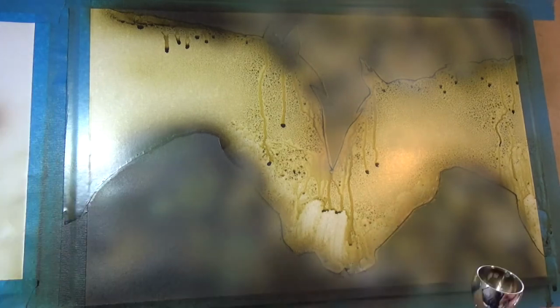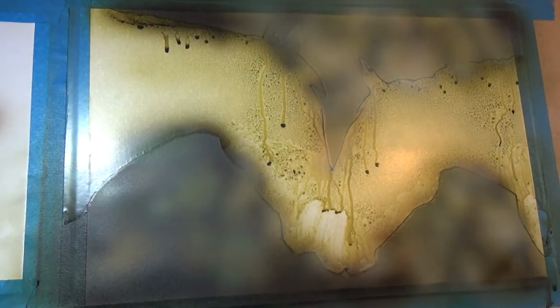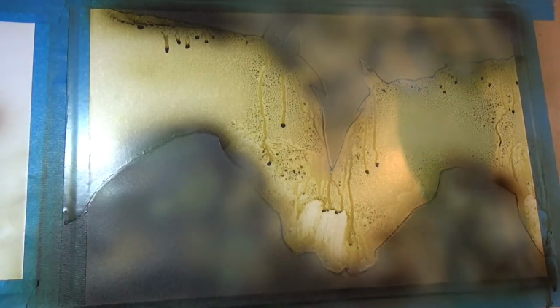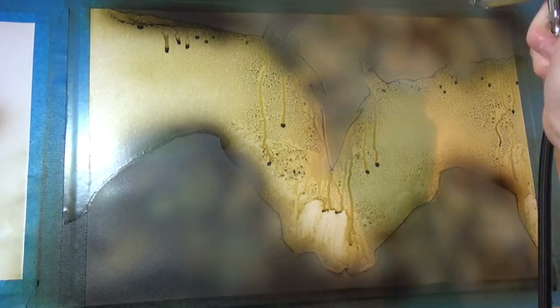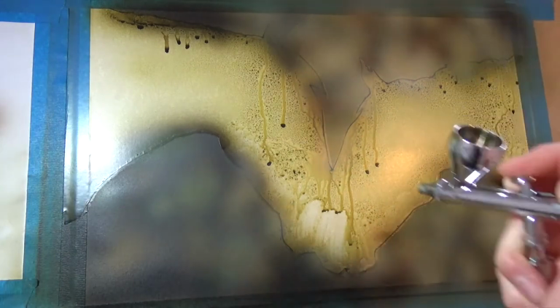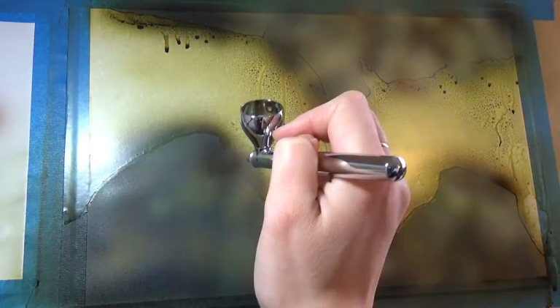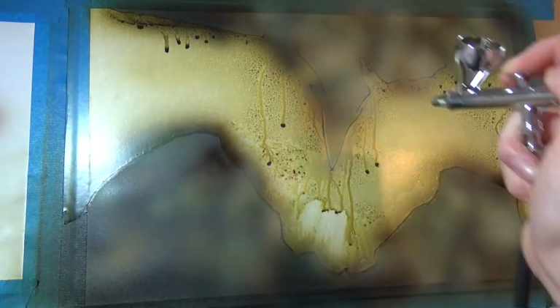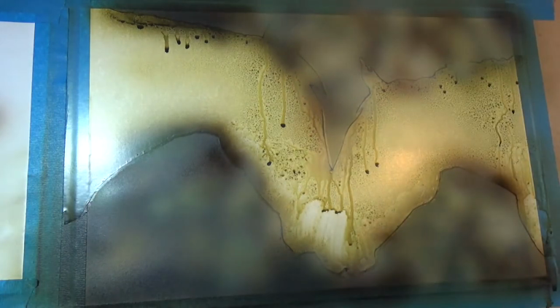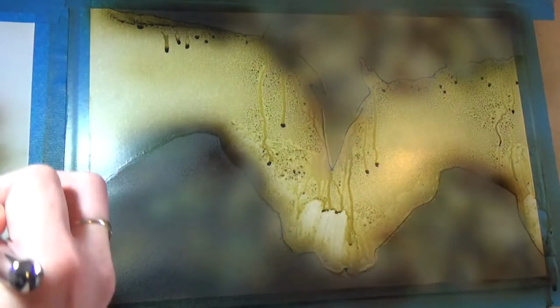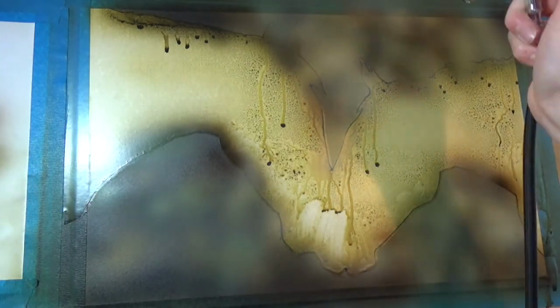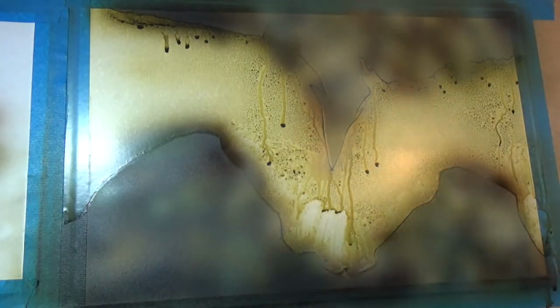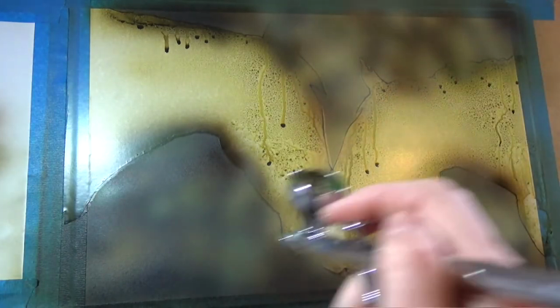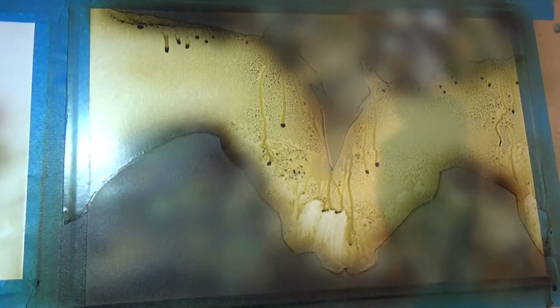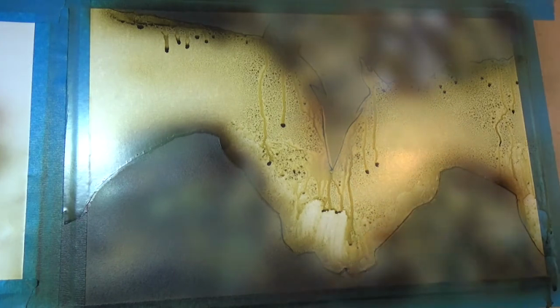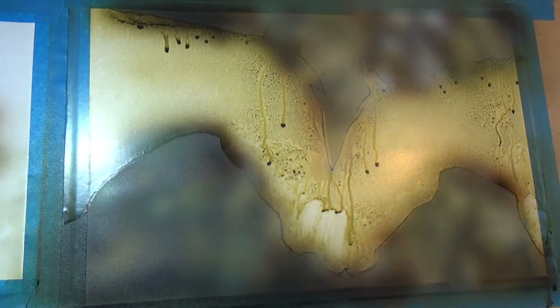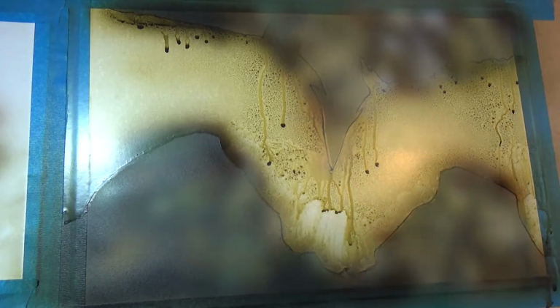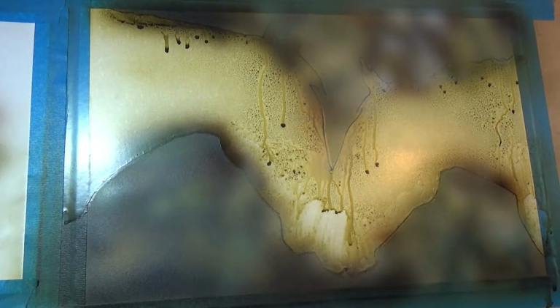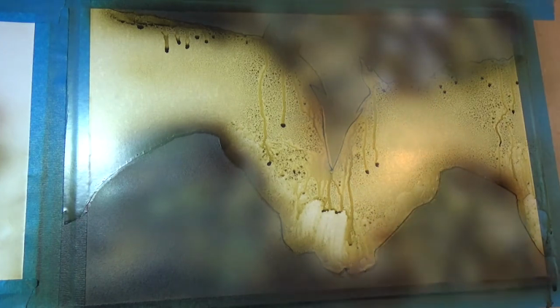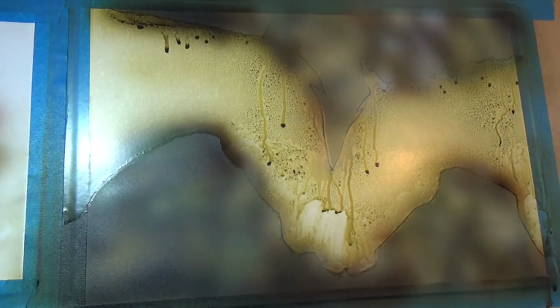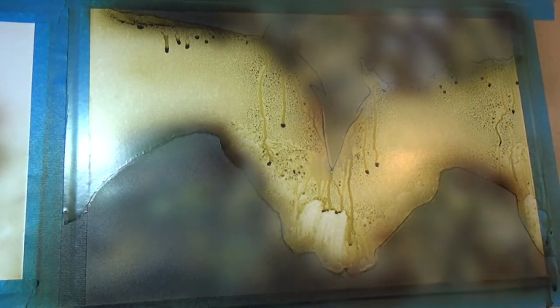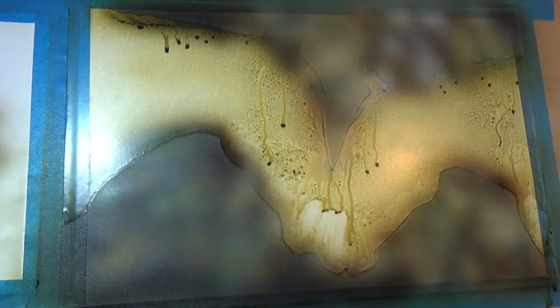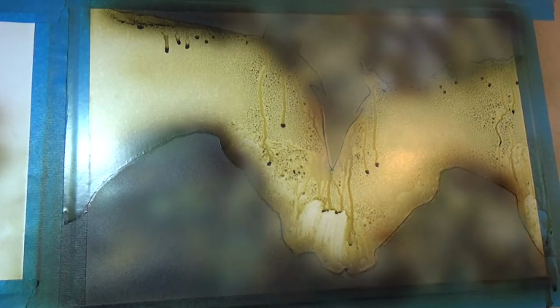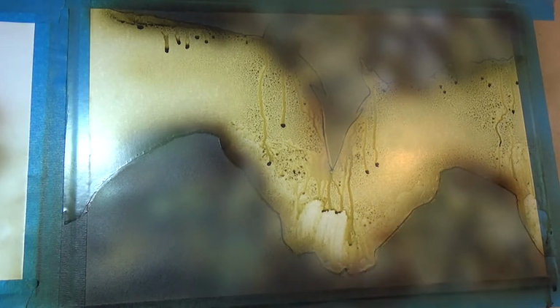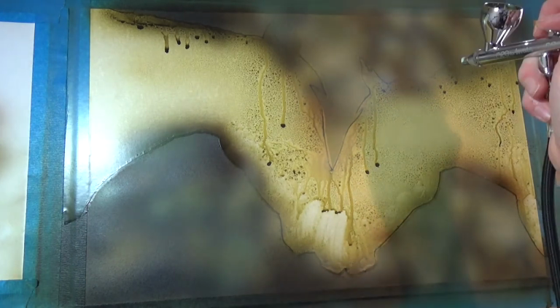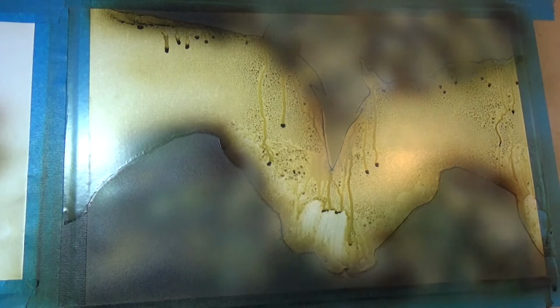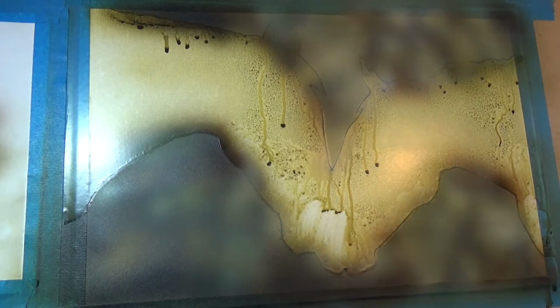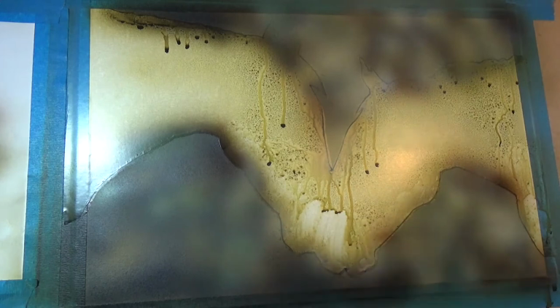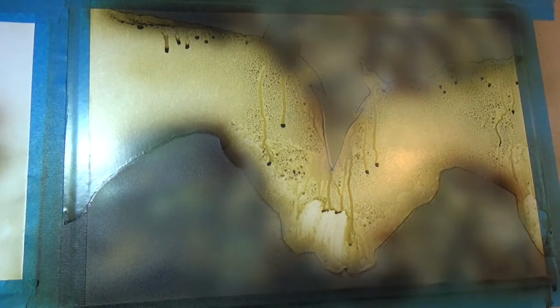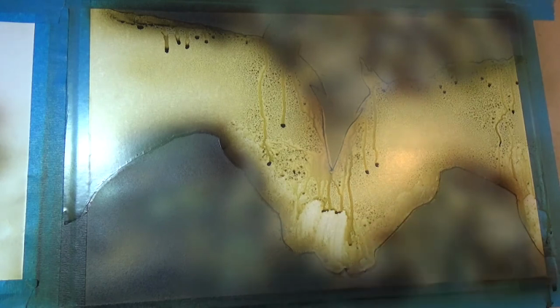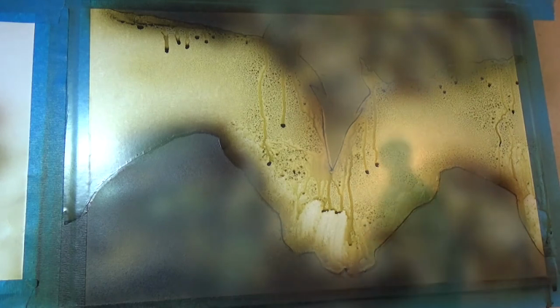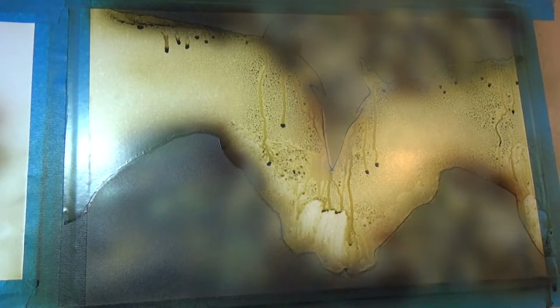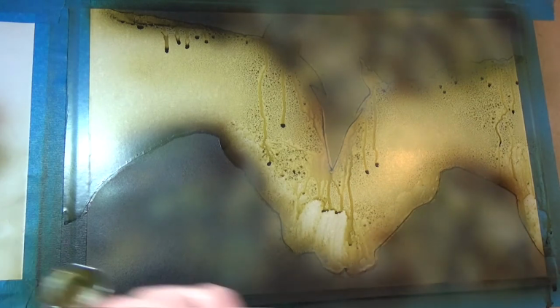I also don't want everything to be the exact same shade of green. I want to add some variation in there, so different shades of yellows and browns just to make it look more natural. And so I just keep building up the layers and colours in the background until I'm happy with the way it looks.